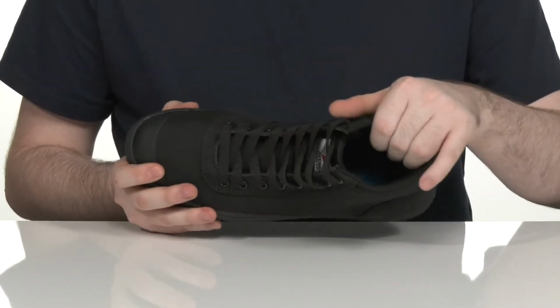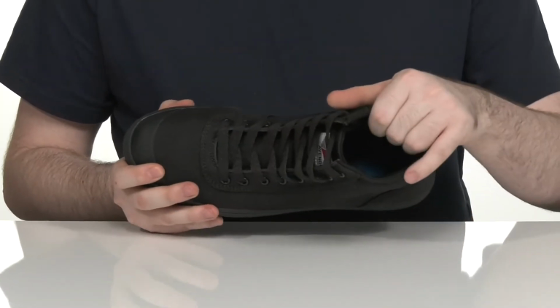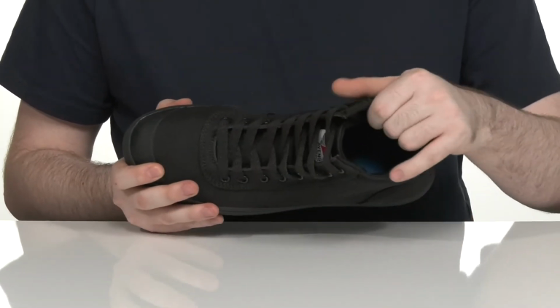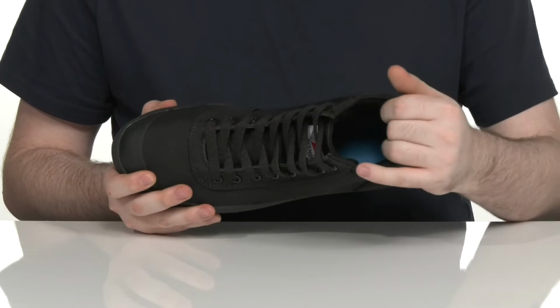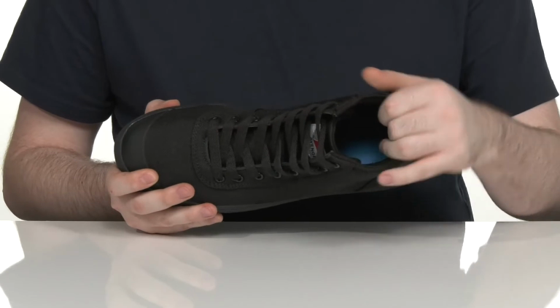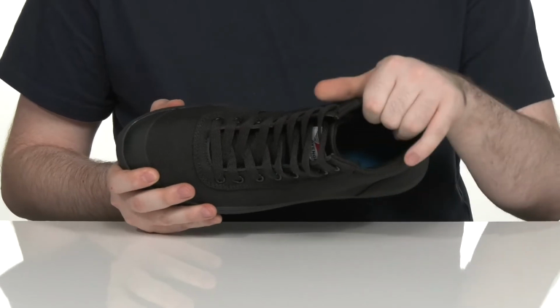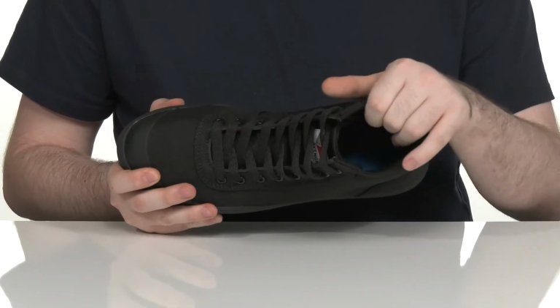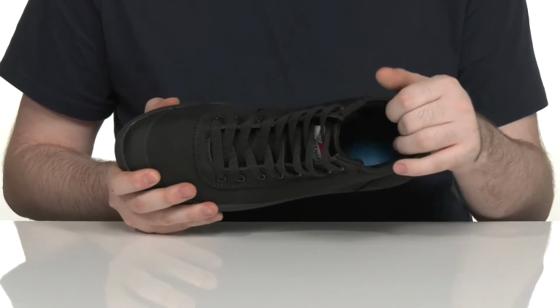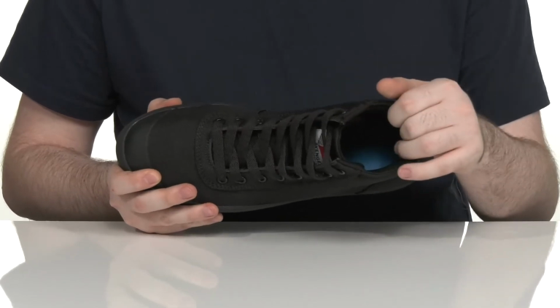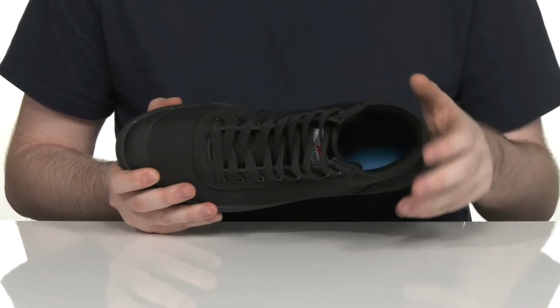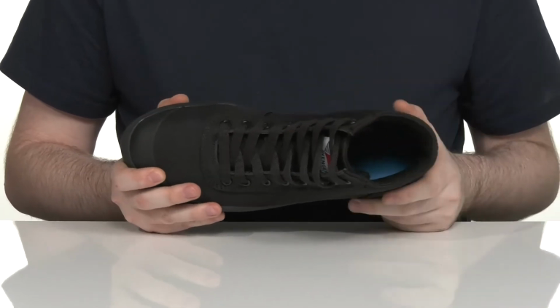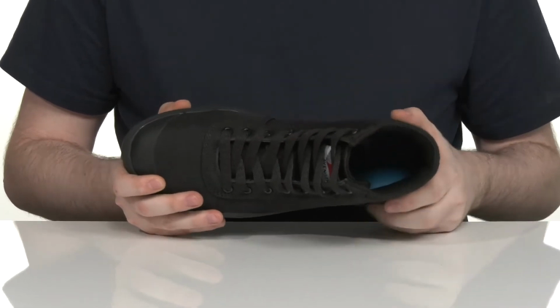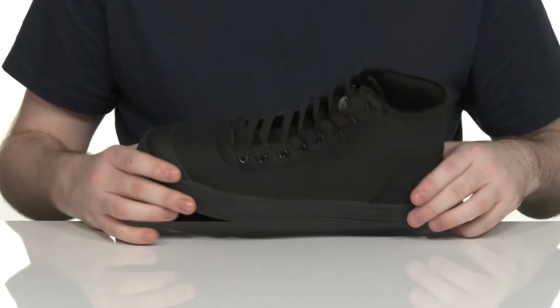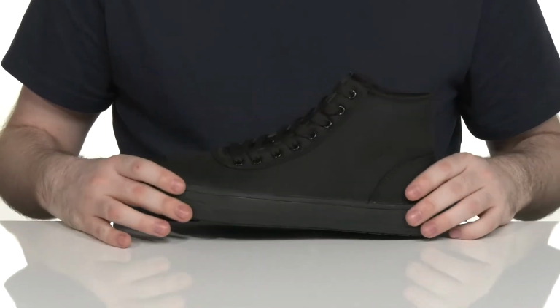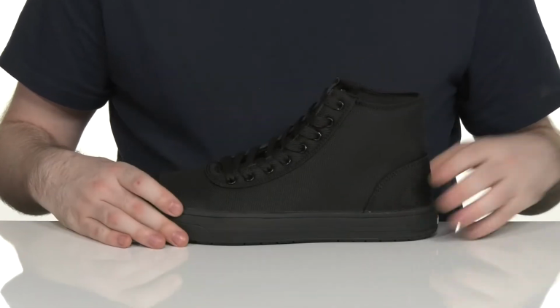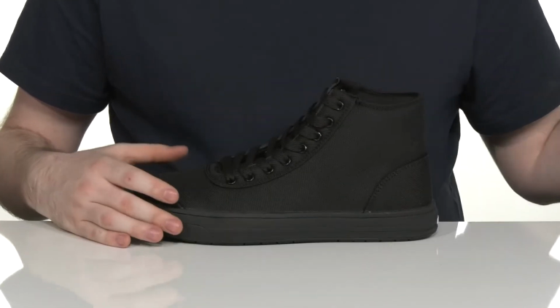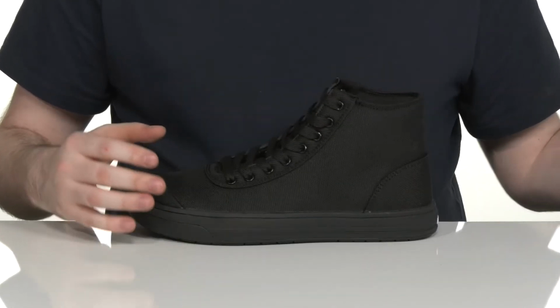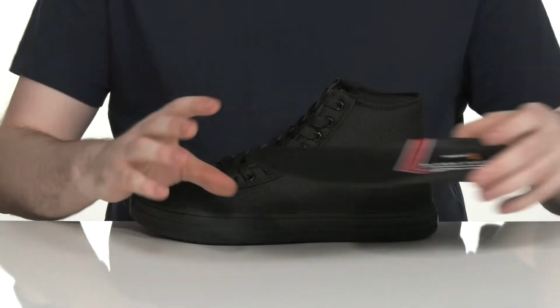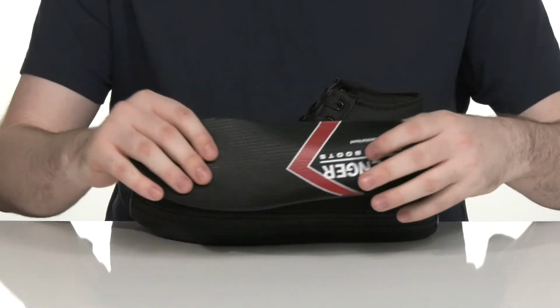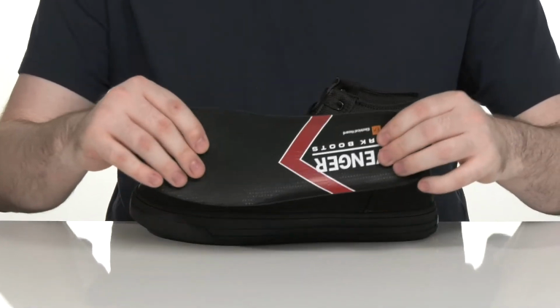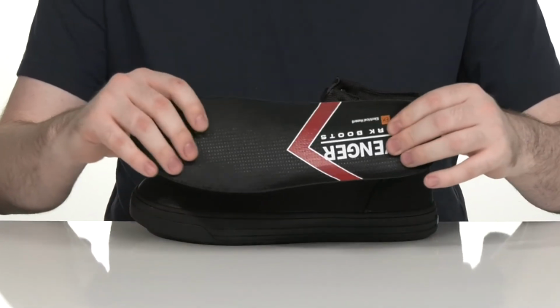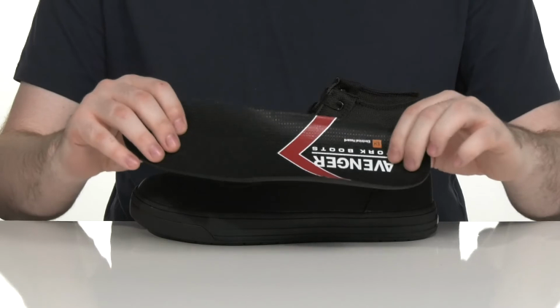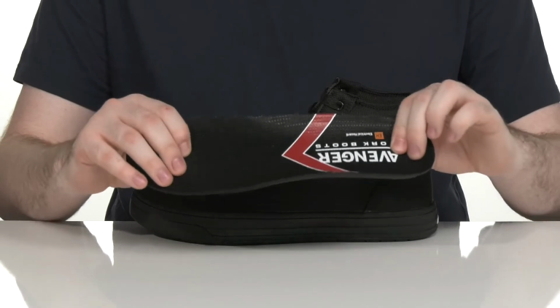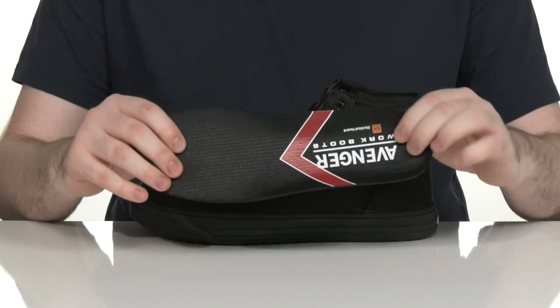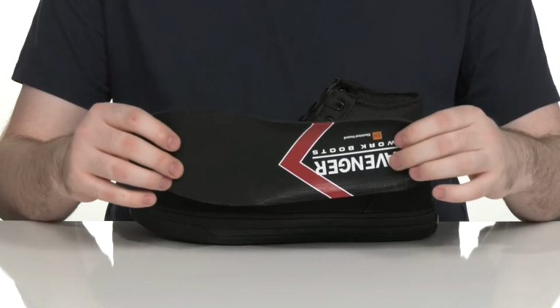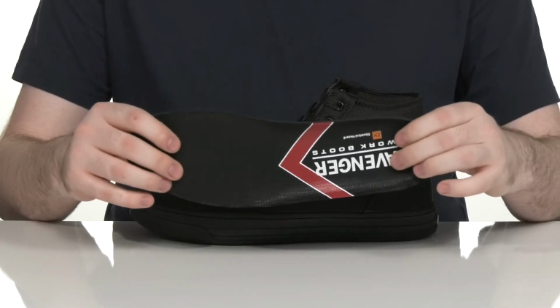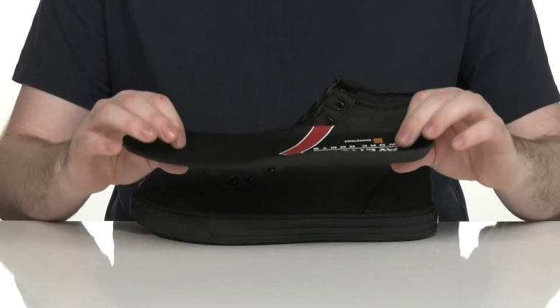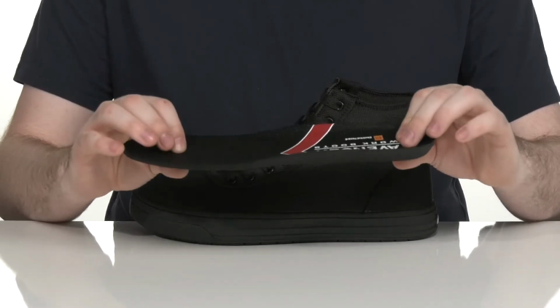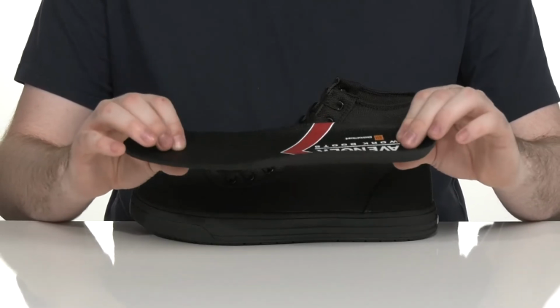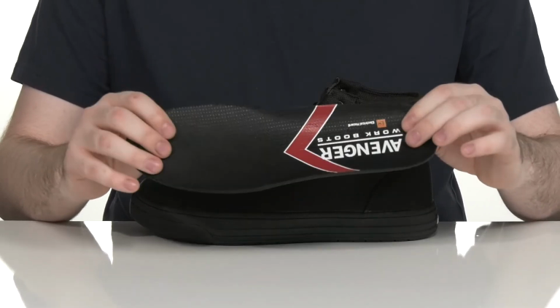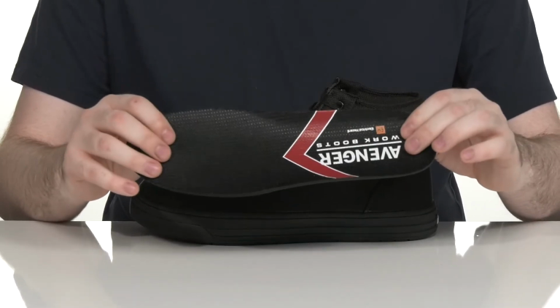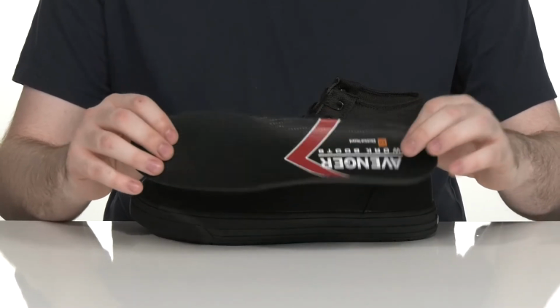The inner lining is padded textile, keeping it super cushiony and breathable throughout. It also comes with a removable foam footbed to give you some extra underfoot energy and cushioning with every step.